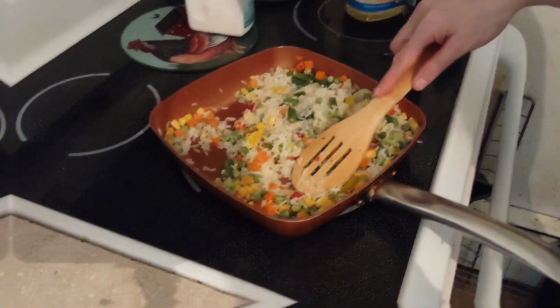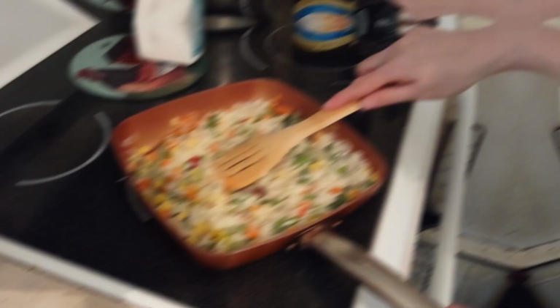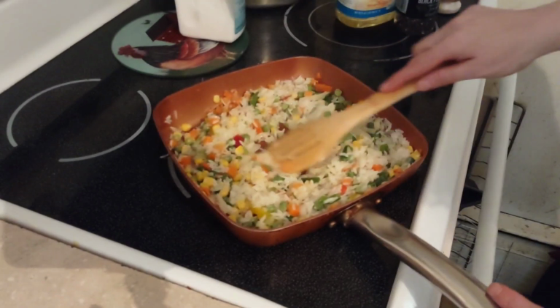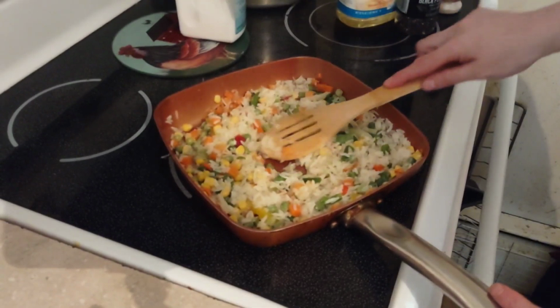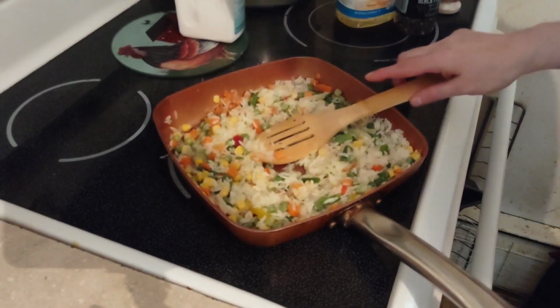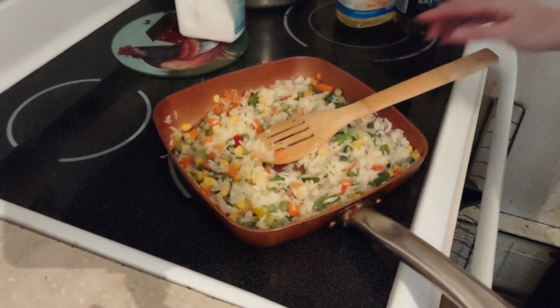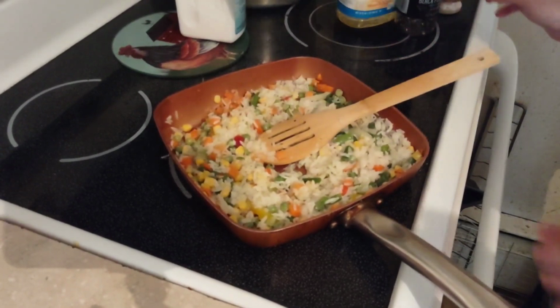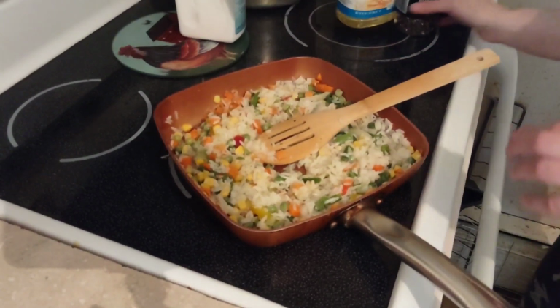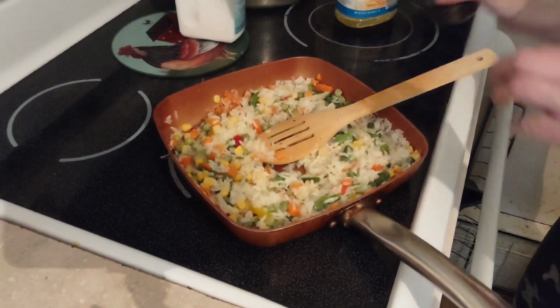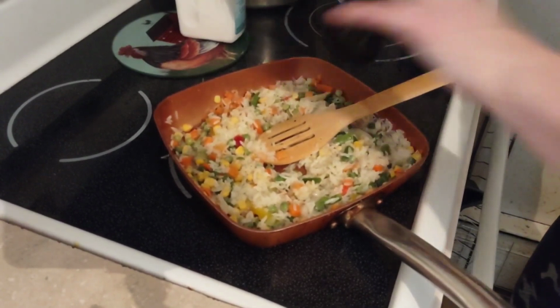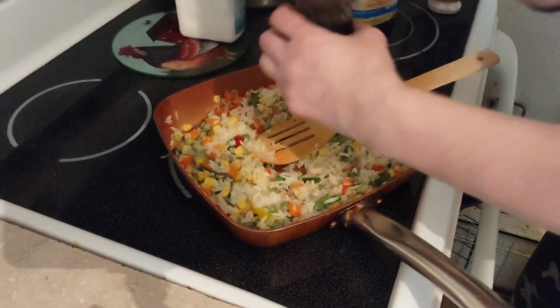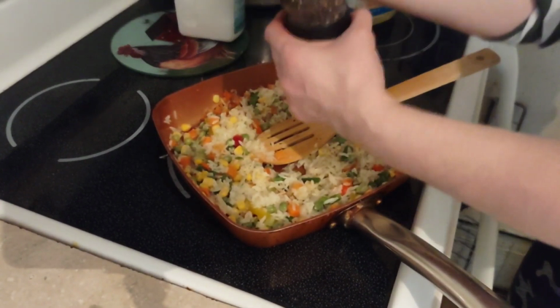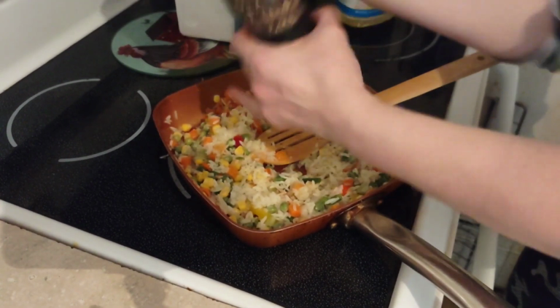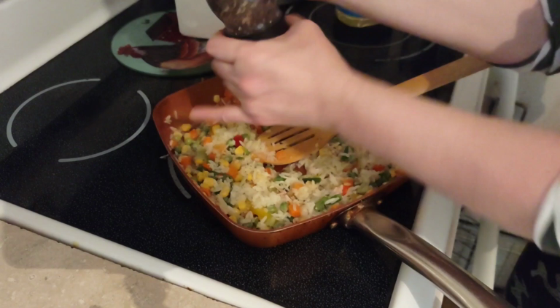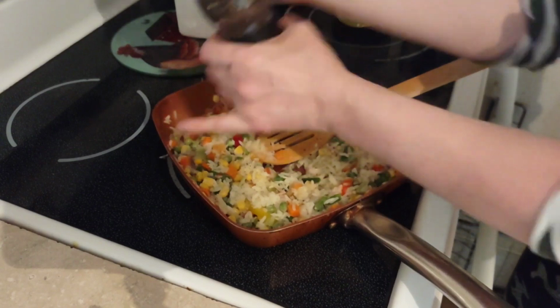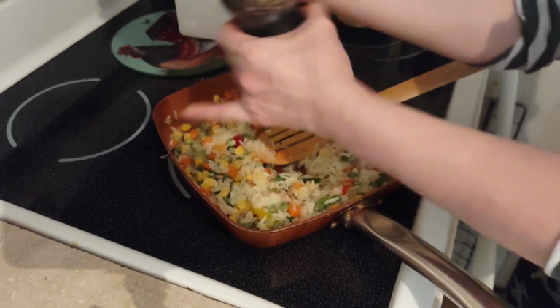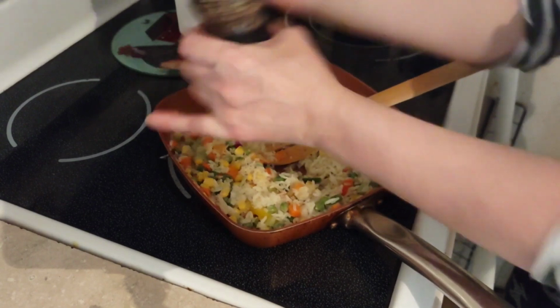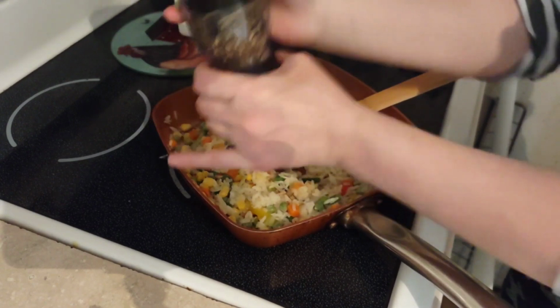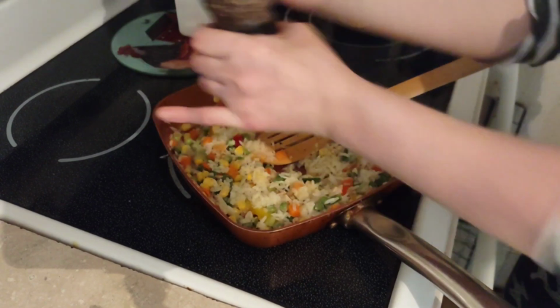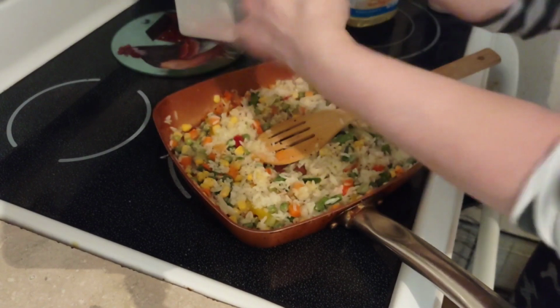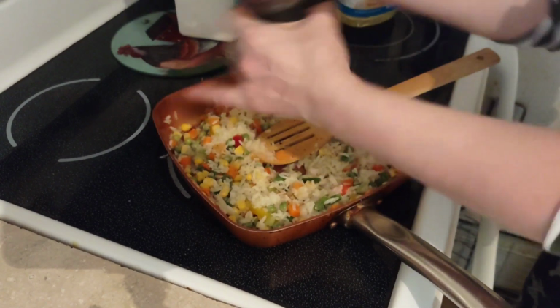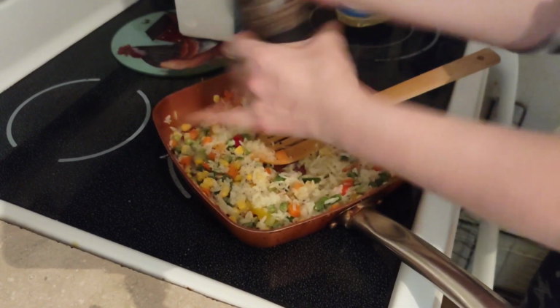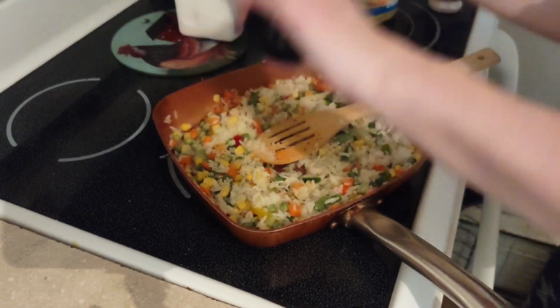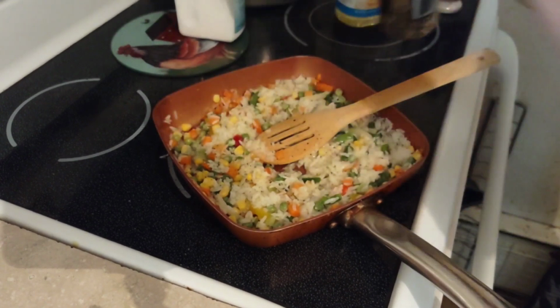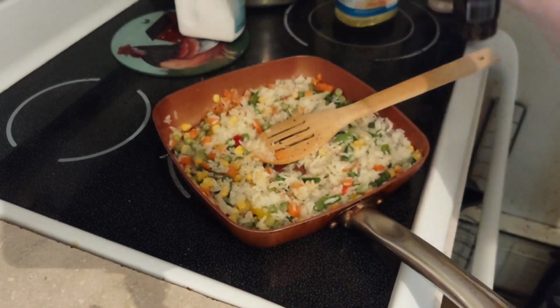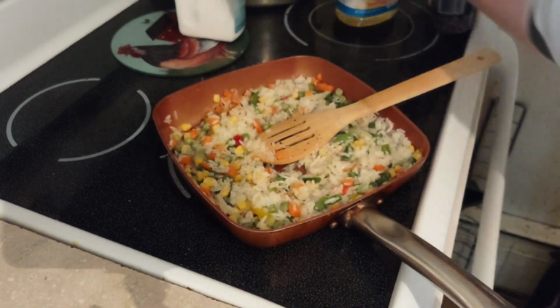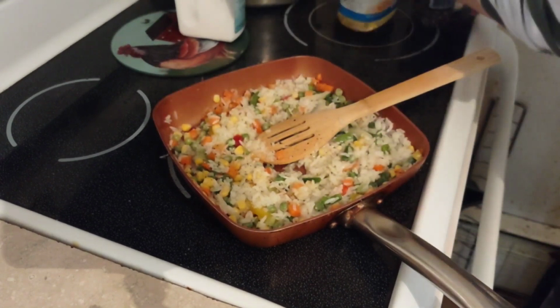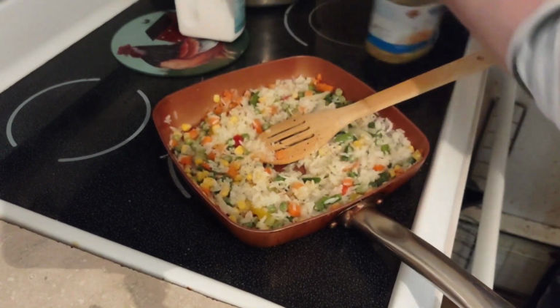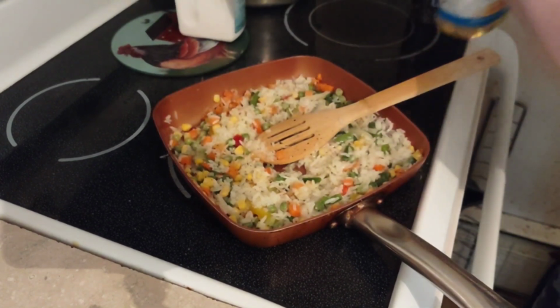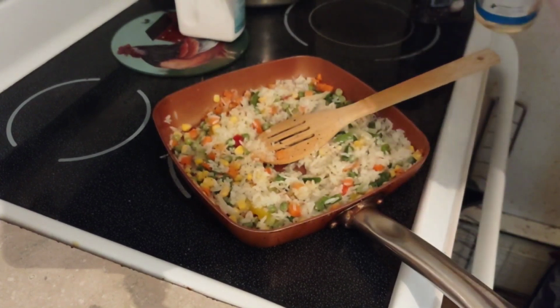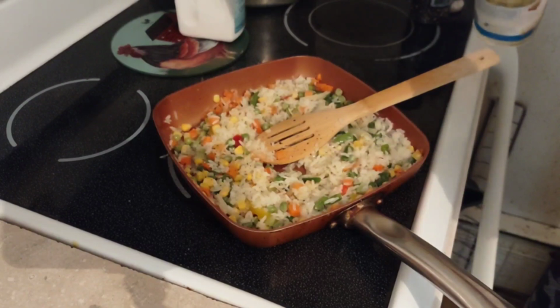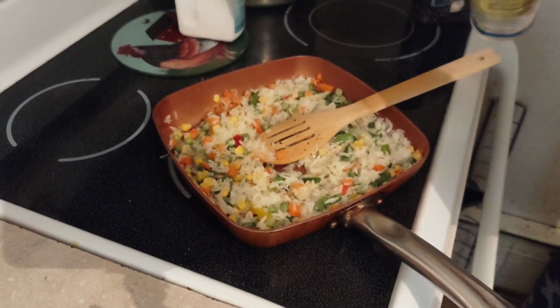Add a little more black pepper and another teaspoon of oil.